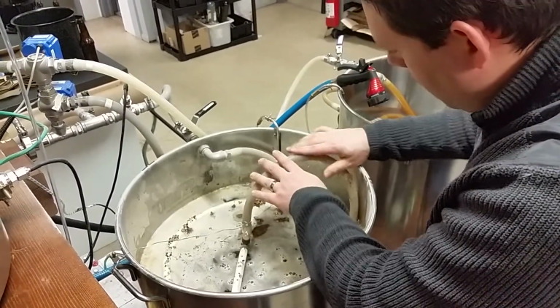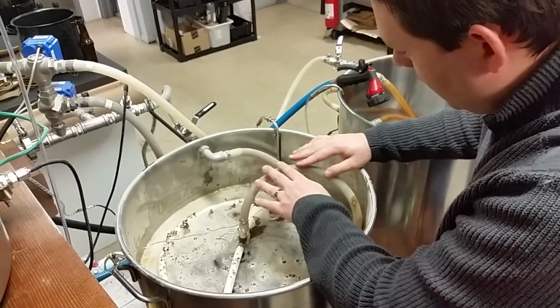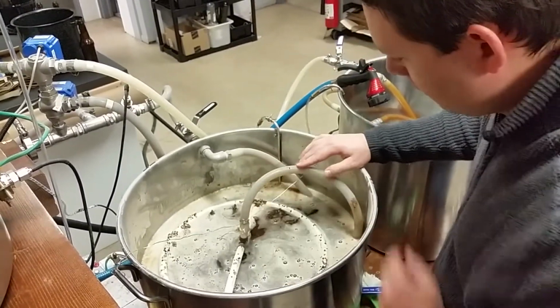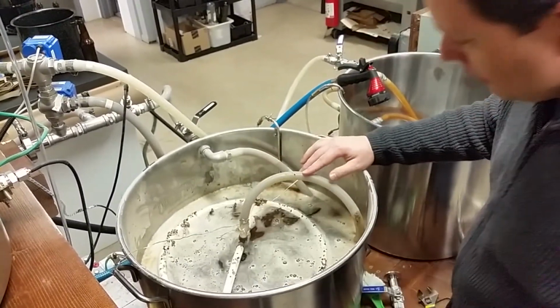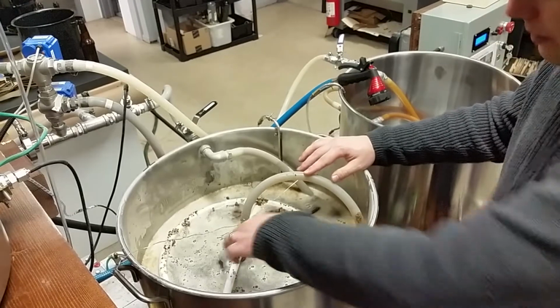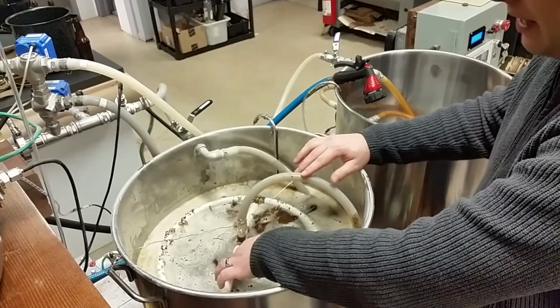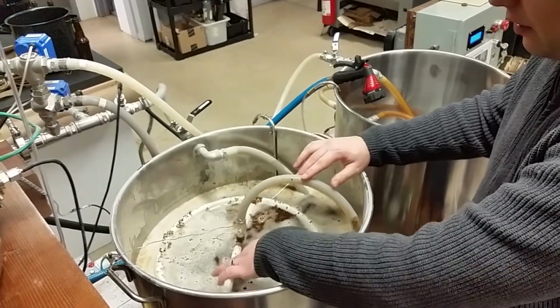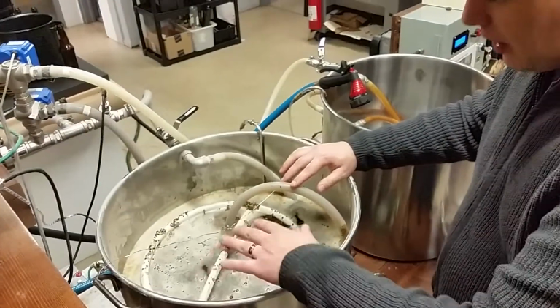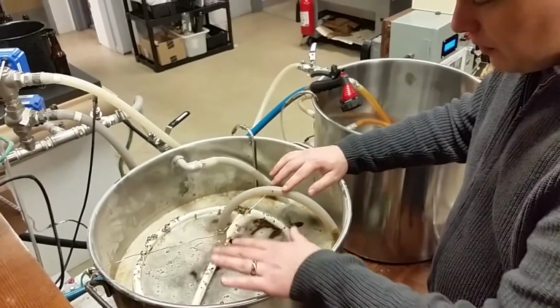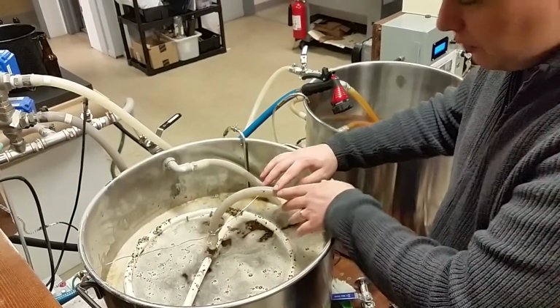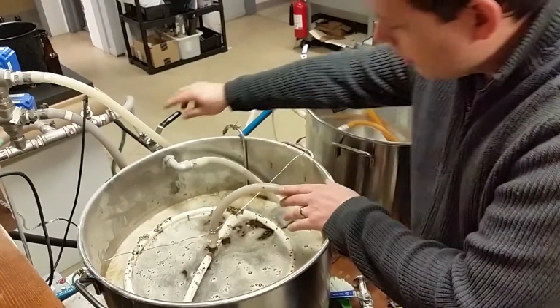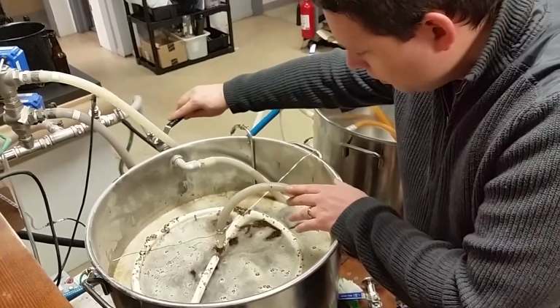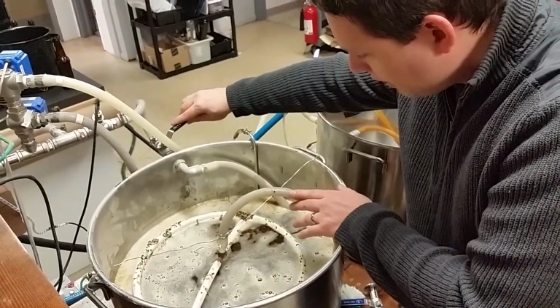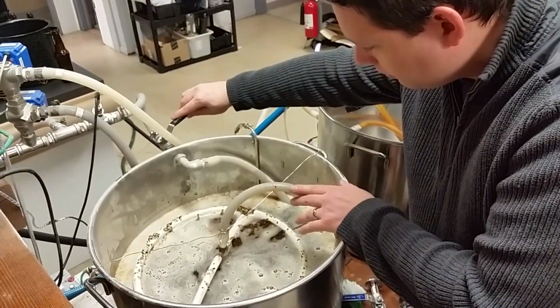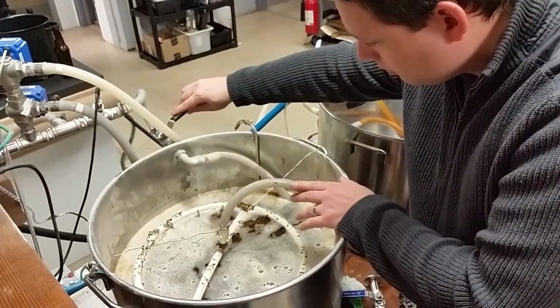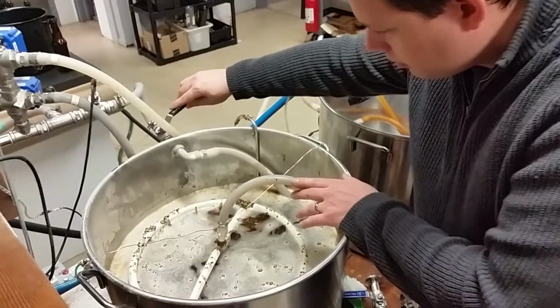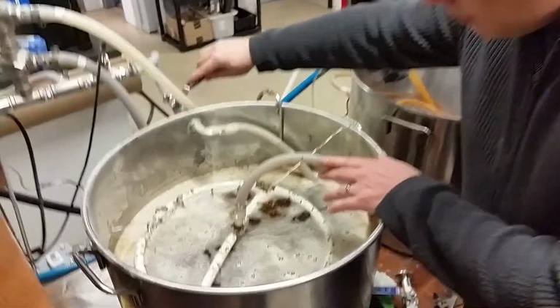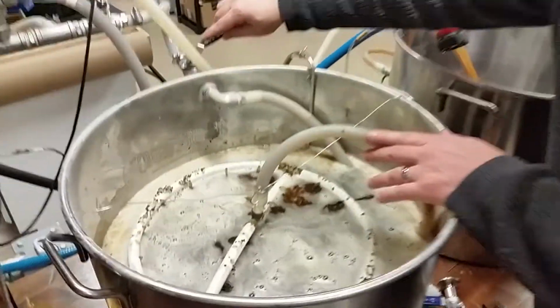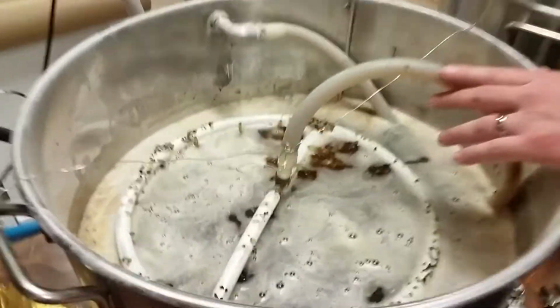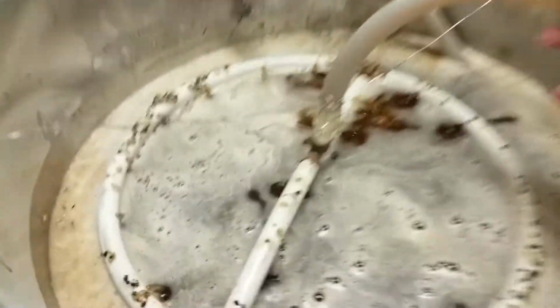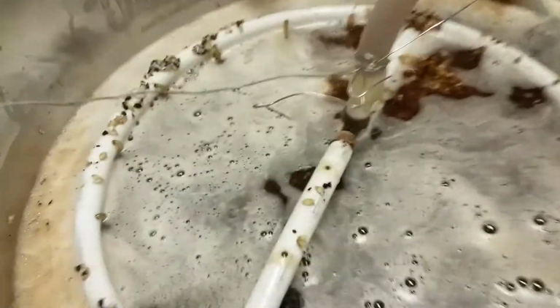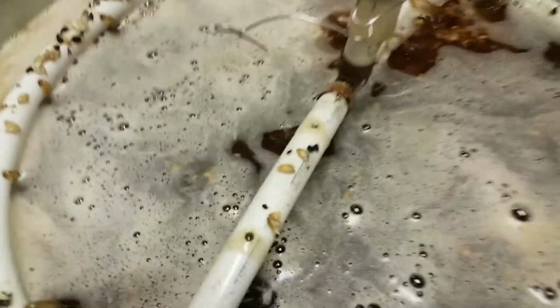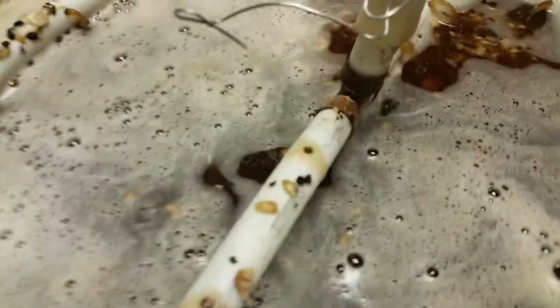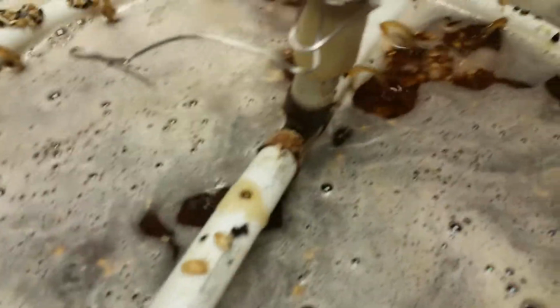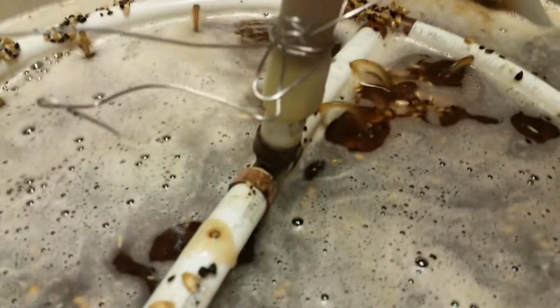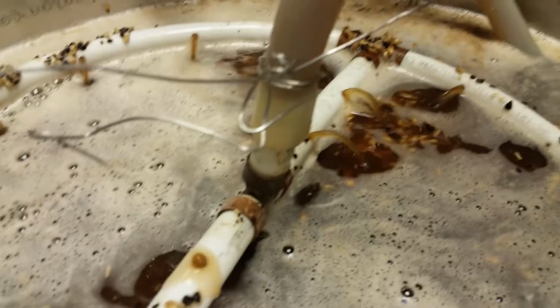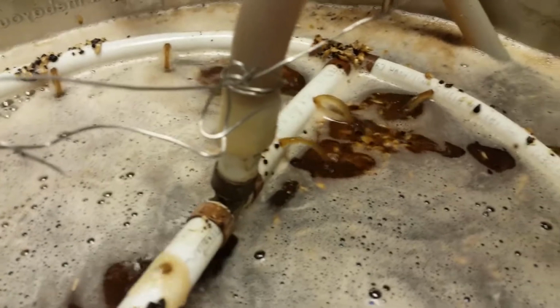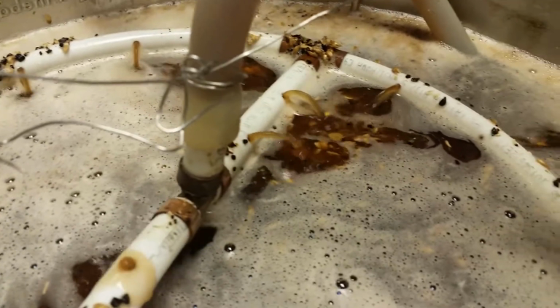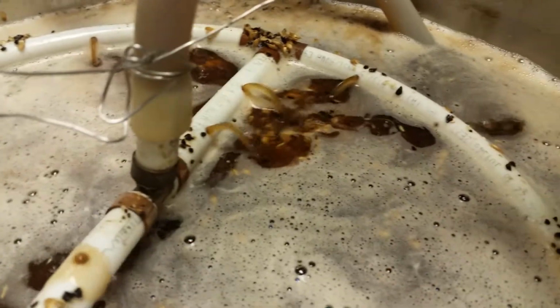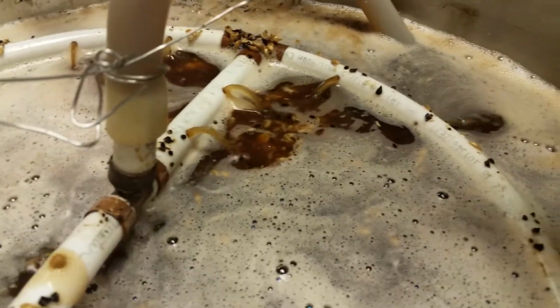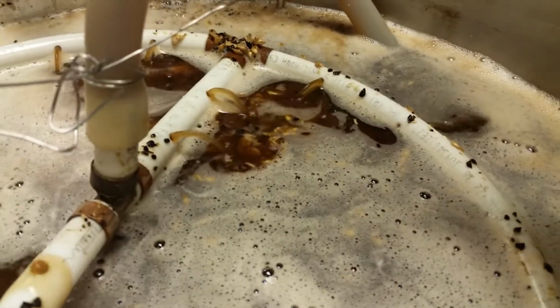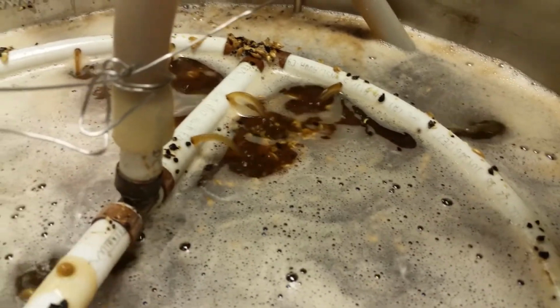And once the lid is on, it's going to lay just about like that — right on top of the grain bed, putting water. We can go a little faster. That should be pretty good.